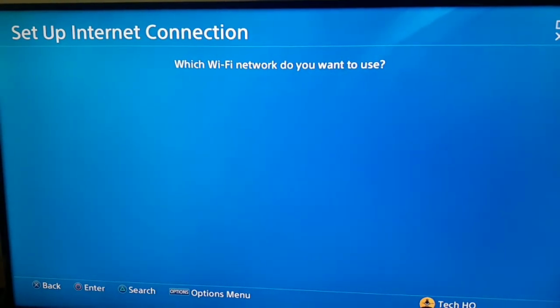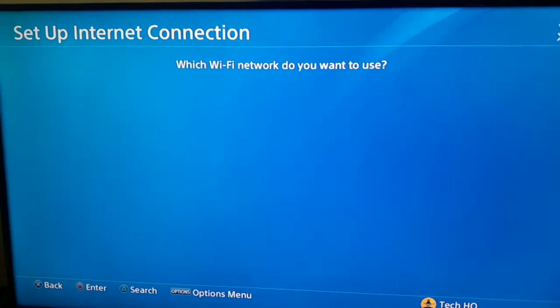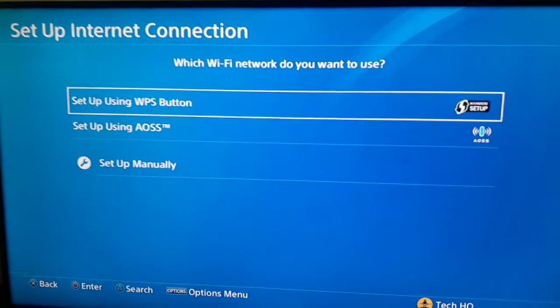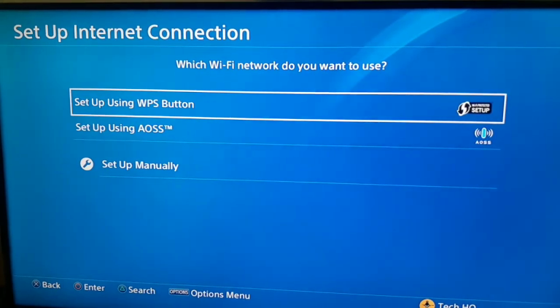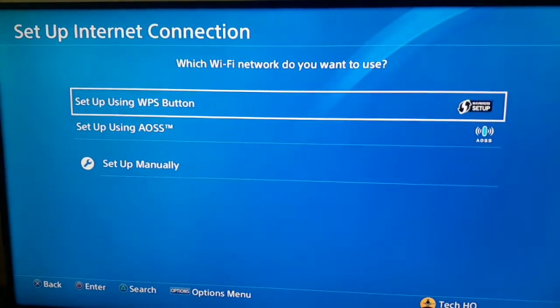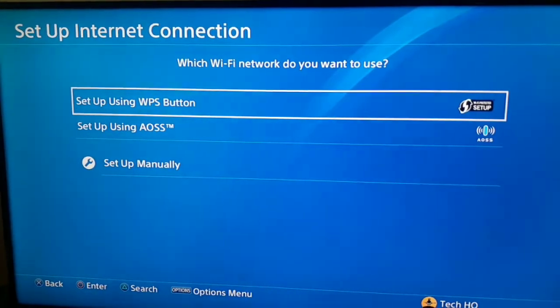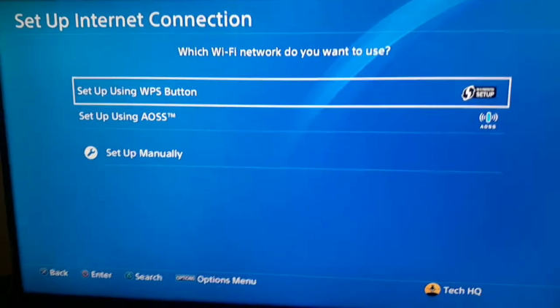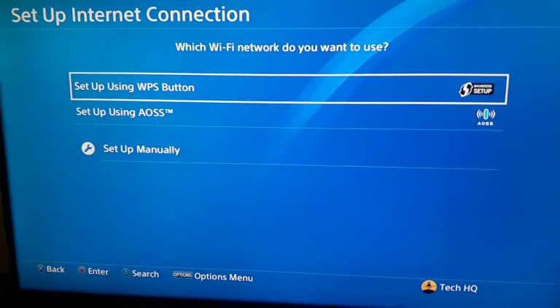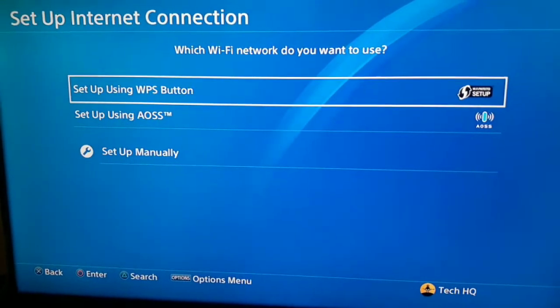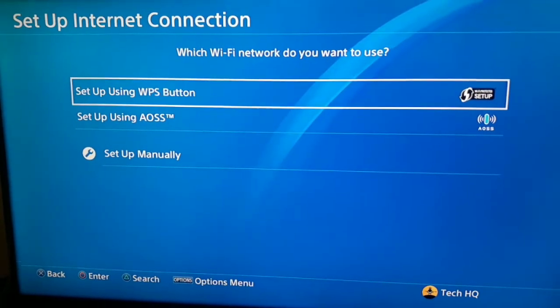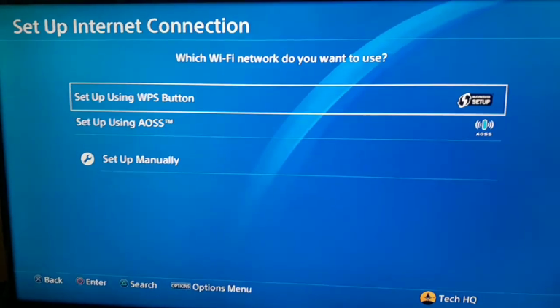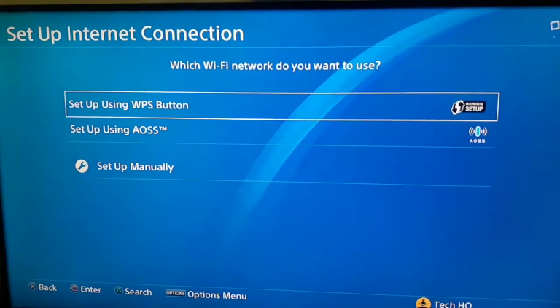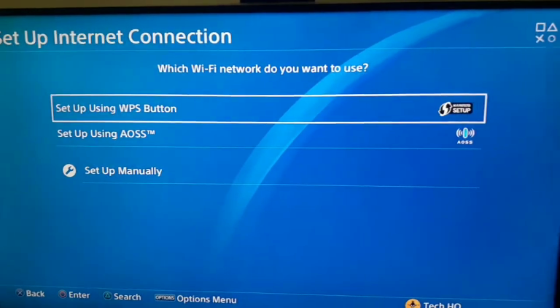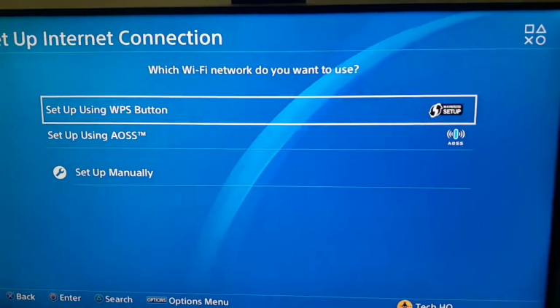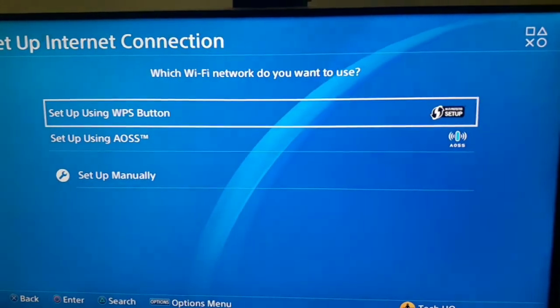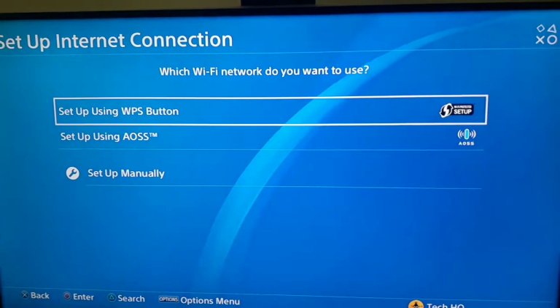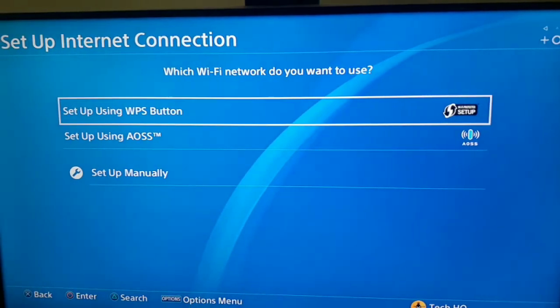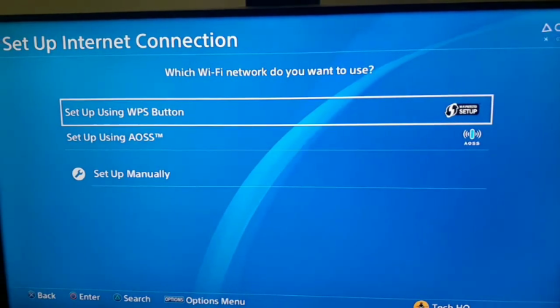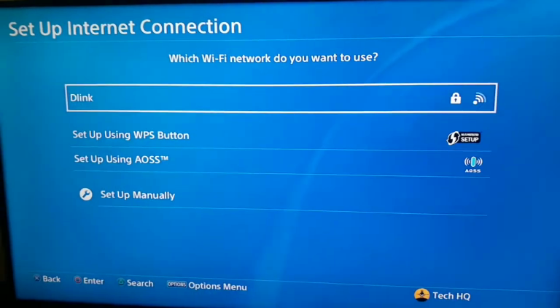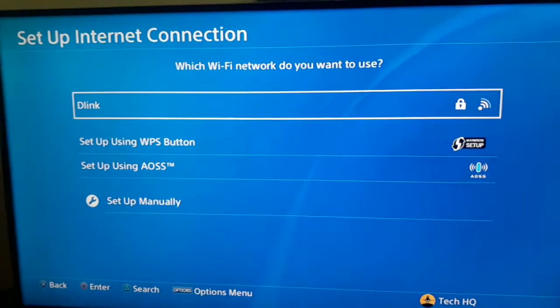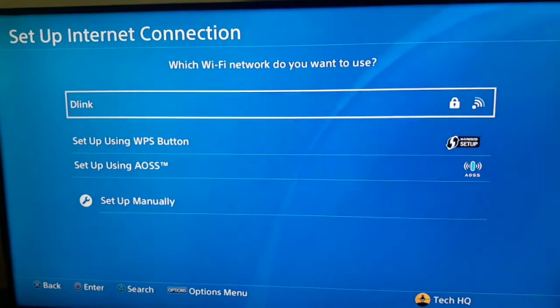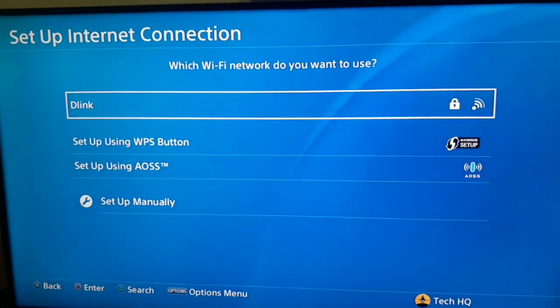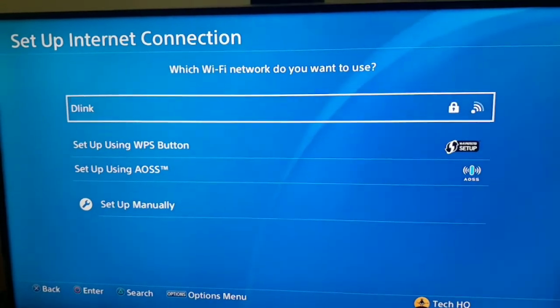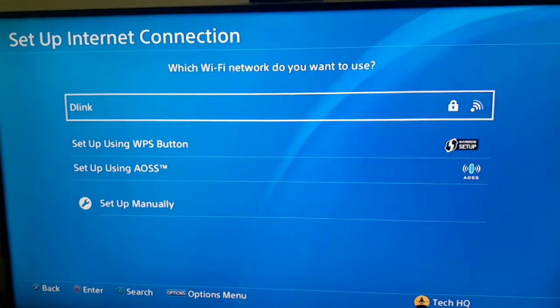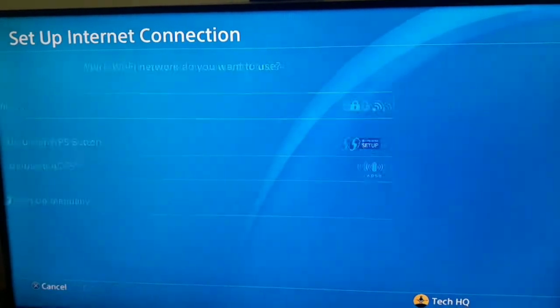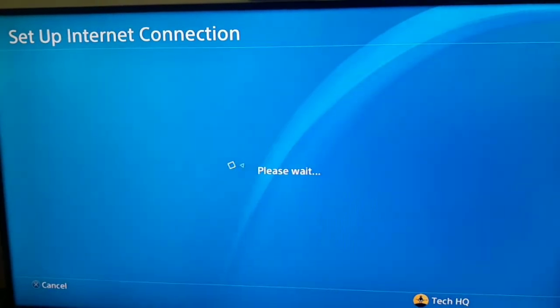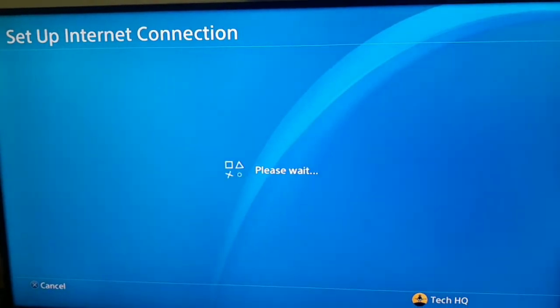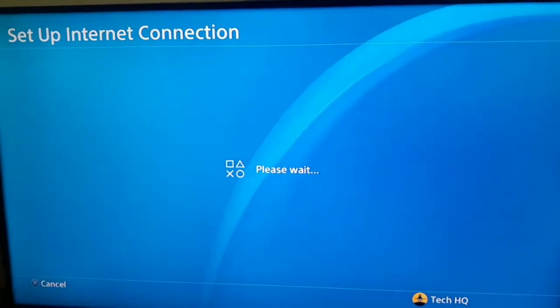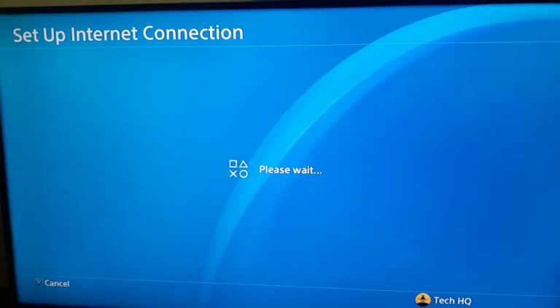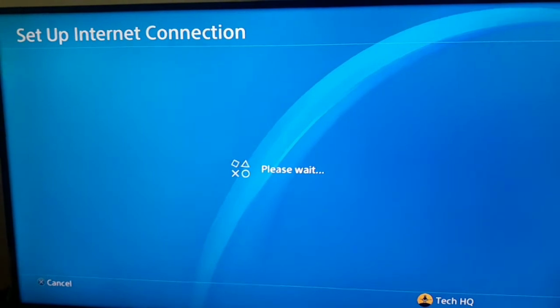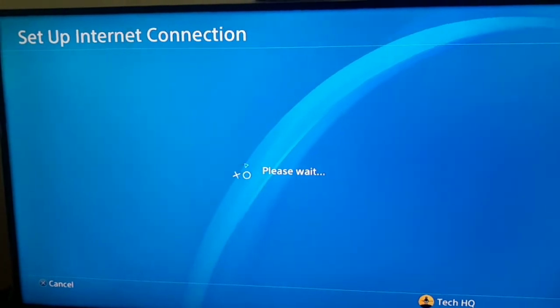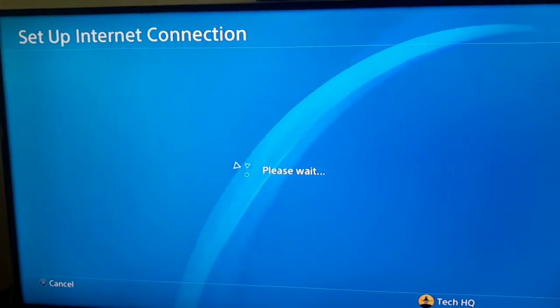But if you don't have a LAN cable, select option number one to use WiFi. Then select Custom. If you use WiFi, select your WiFi network — you can press Triangle to search for networks on your PS4 — then select your WiFi network and wait.